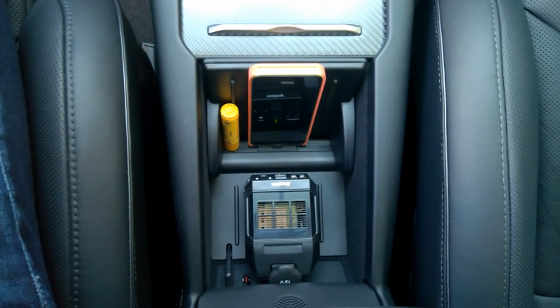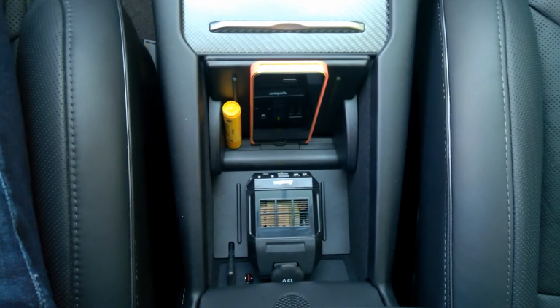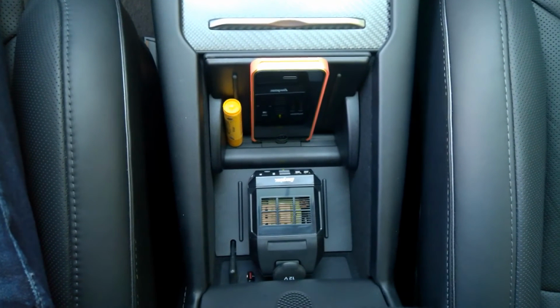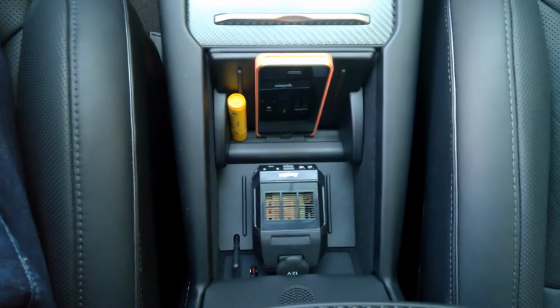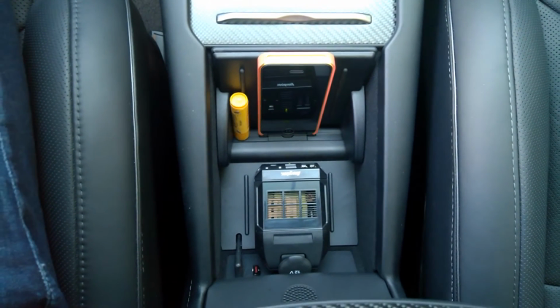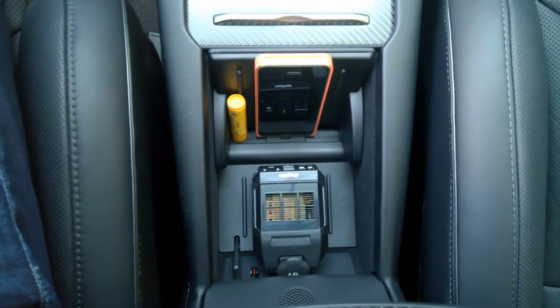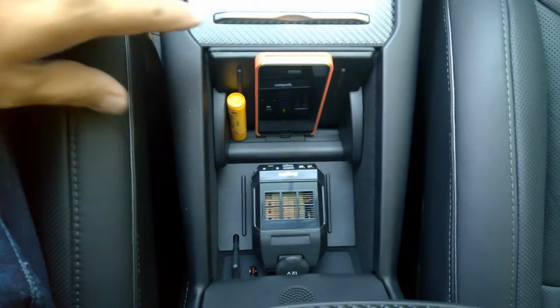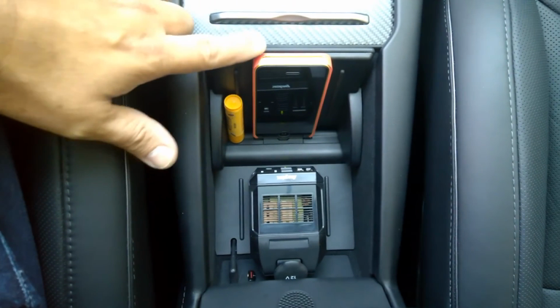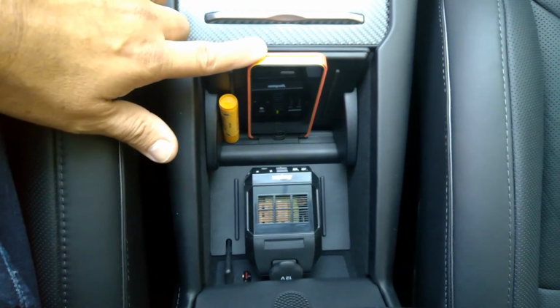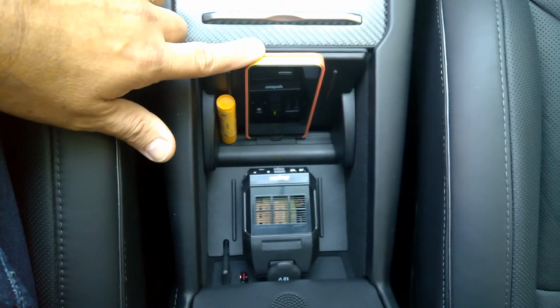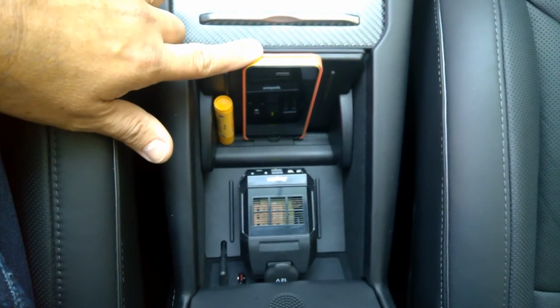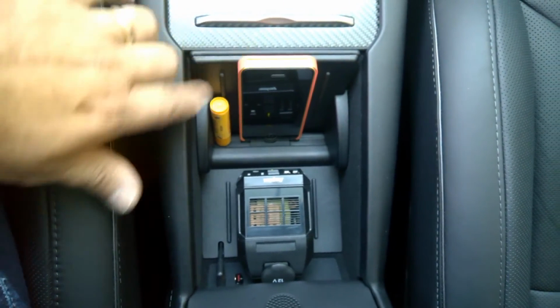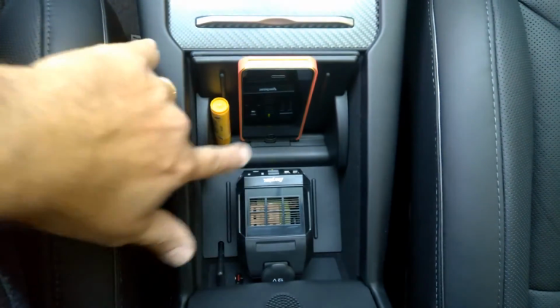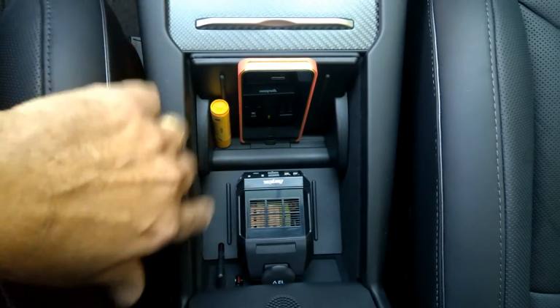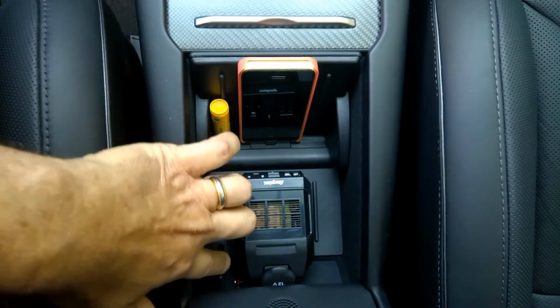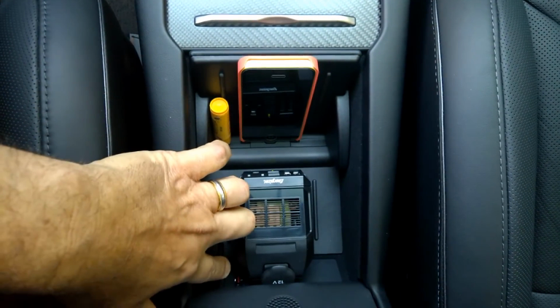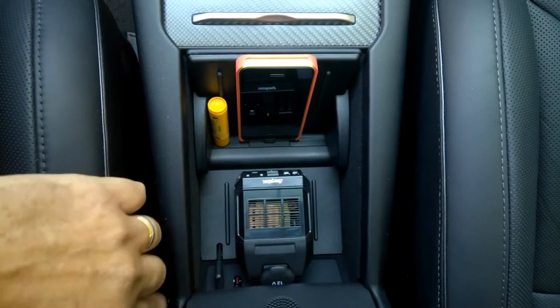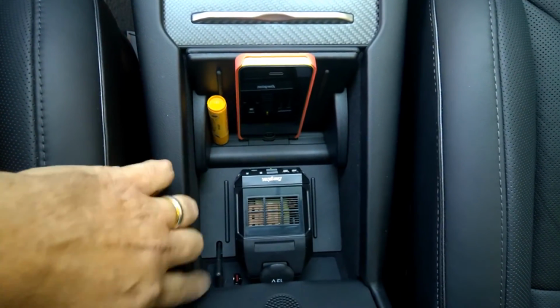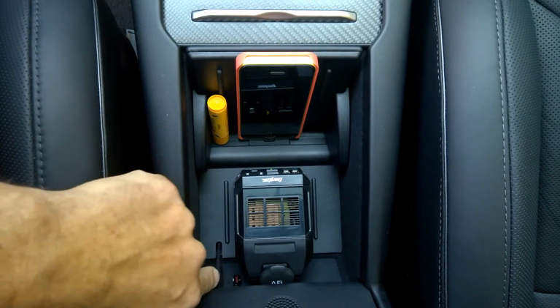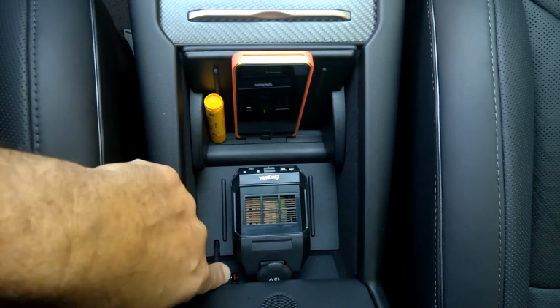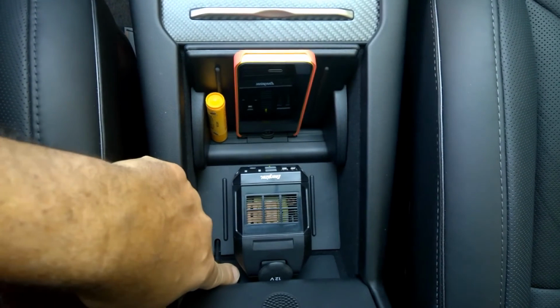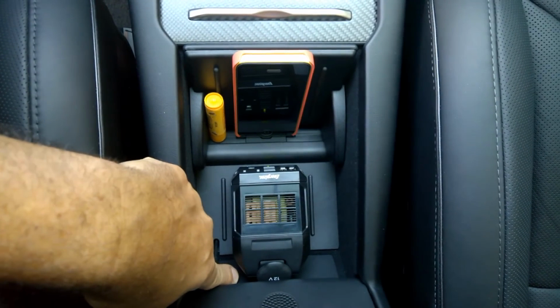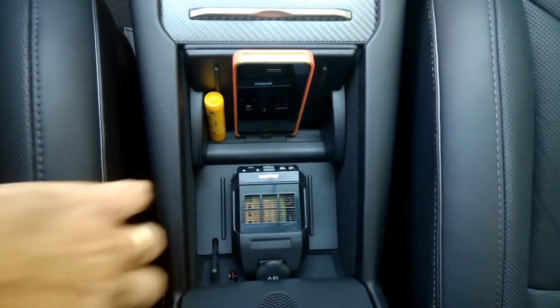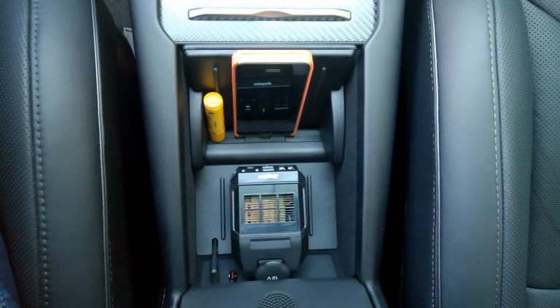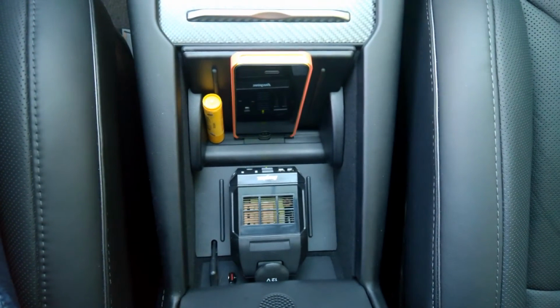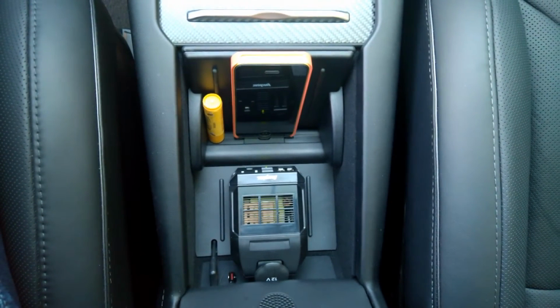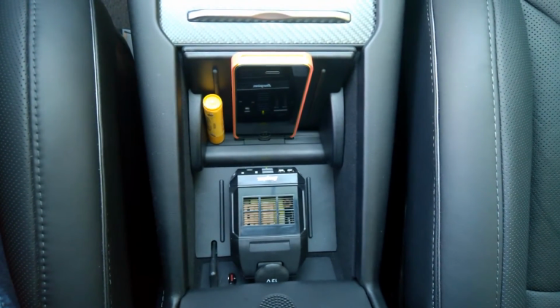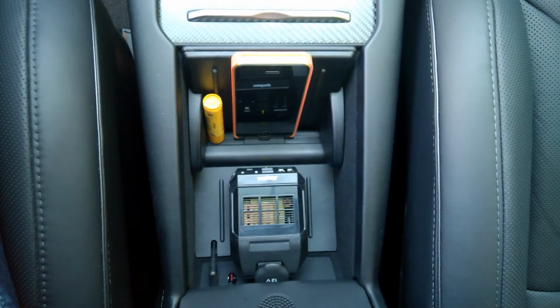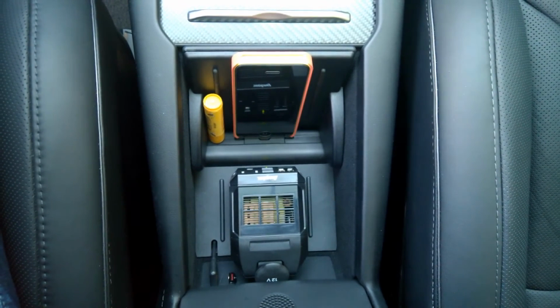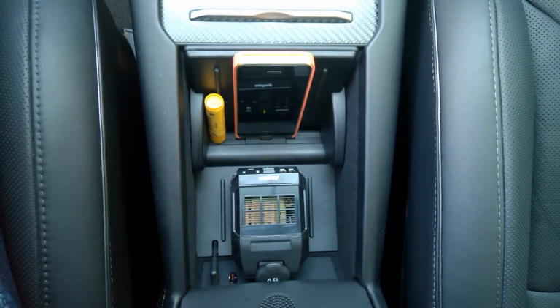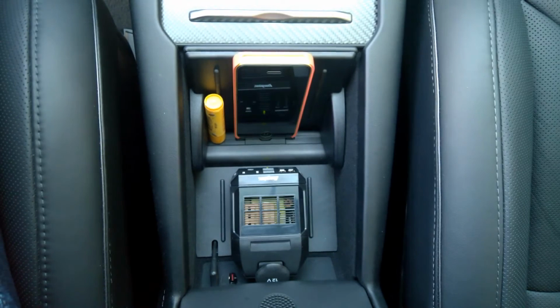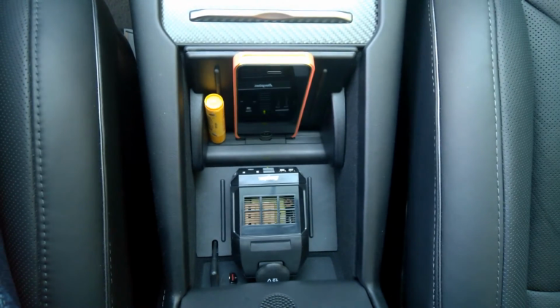Here's the setup of my console. You can see my iPhone's here — it's in the dock and that takes up one port. And then I've got a 64 gig drive there that I put all my music on, and that registers.